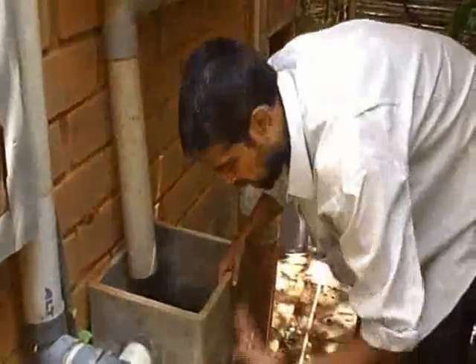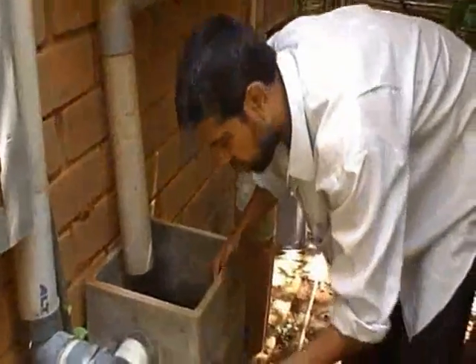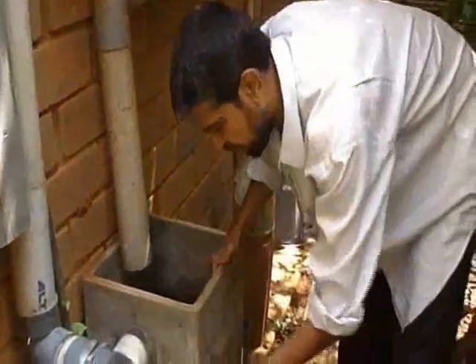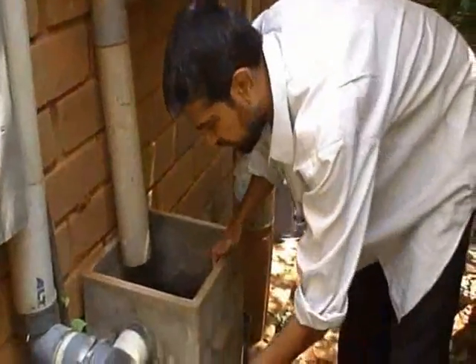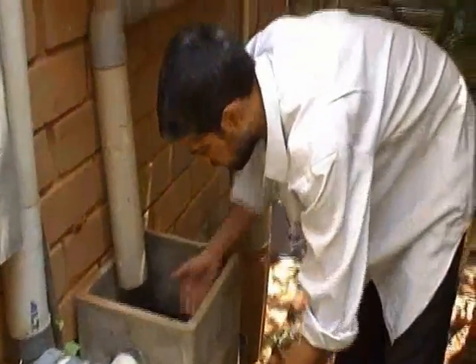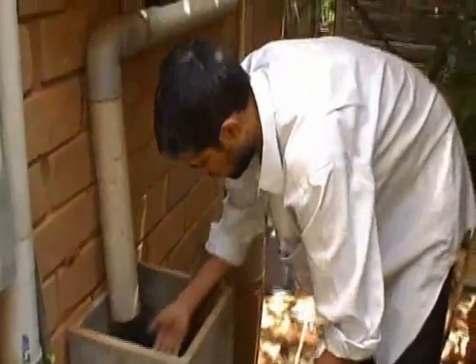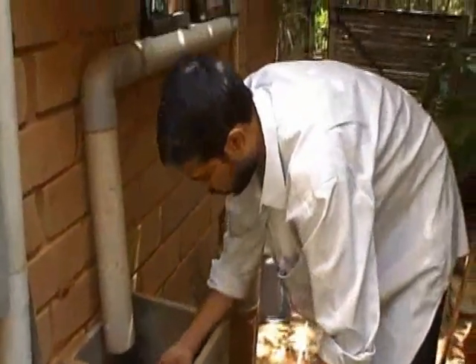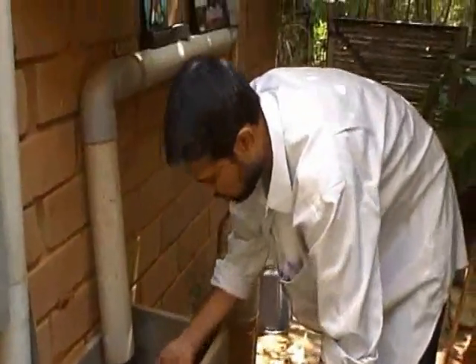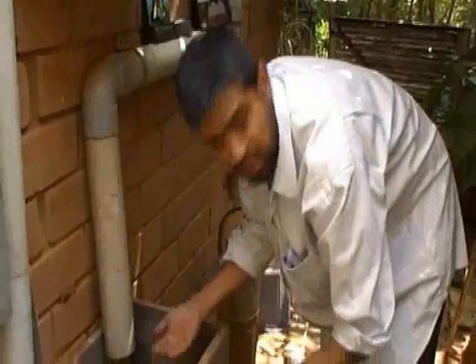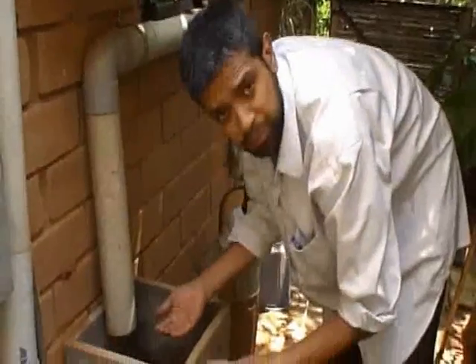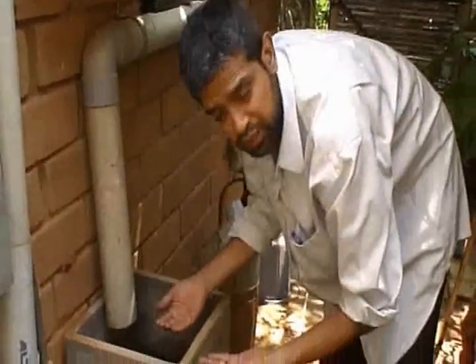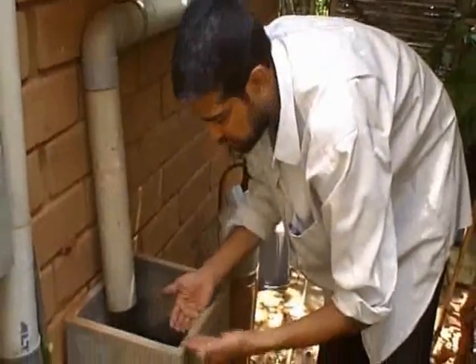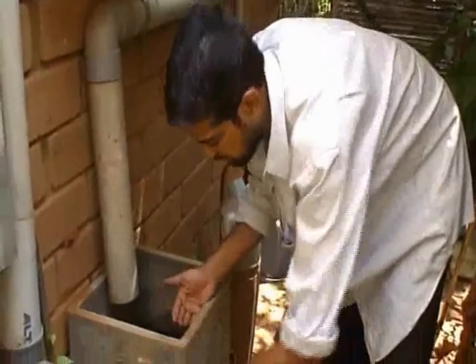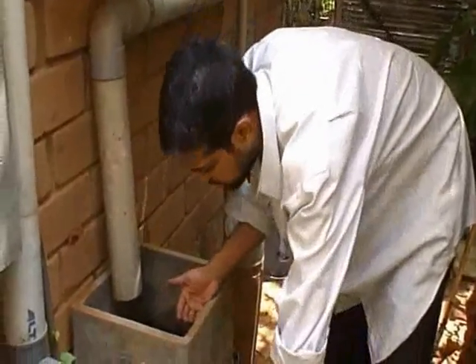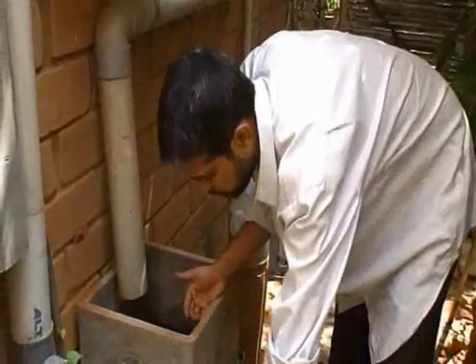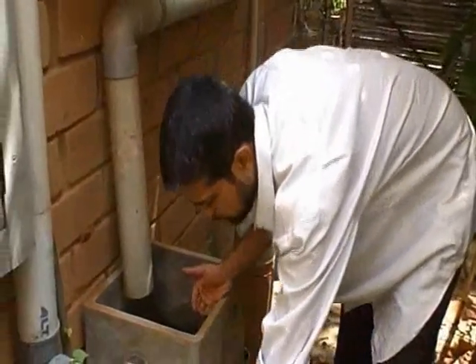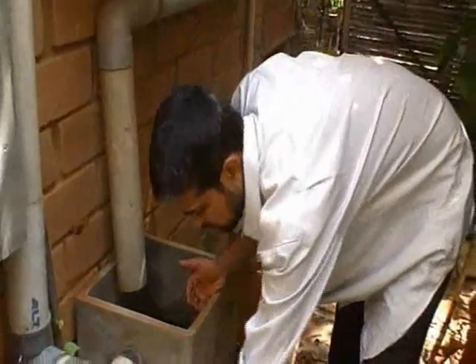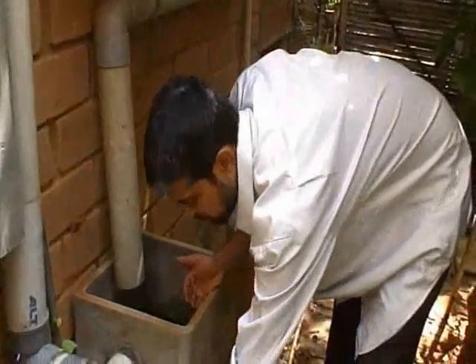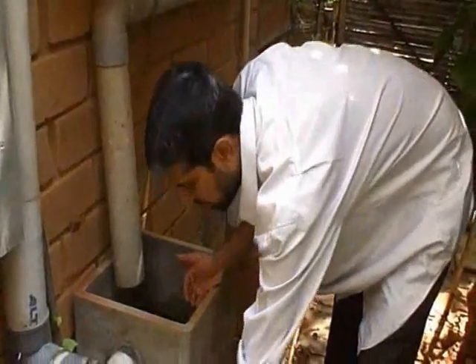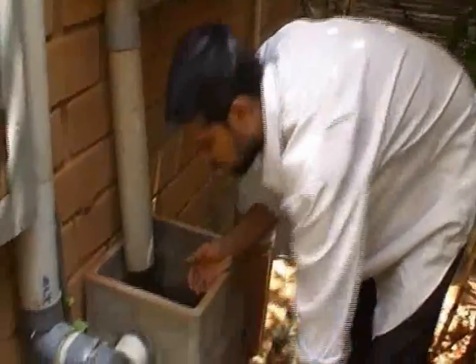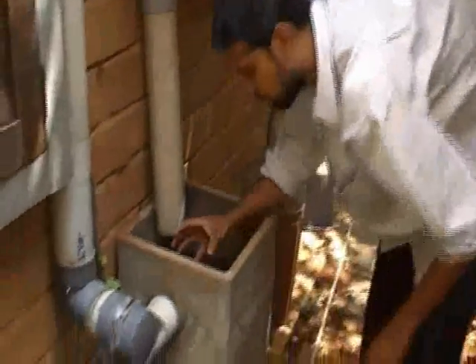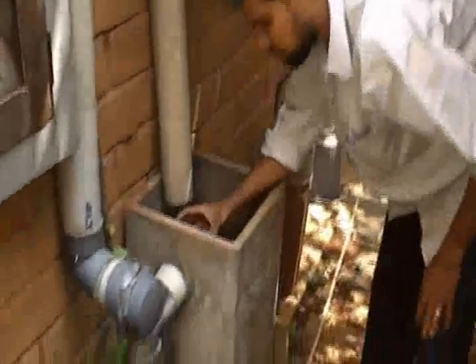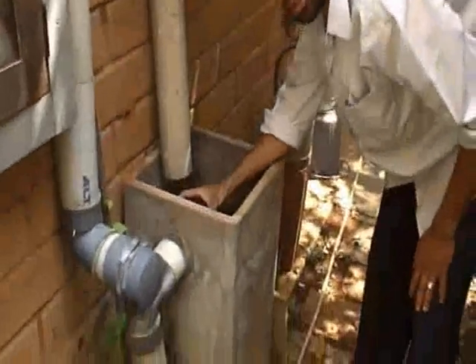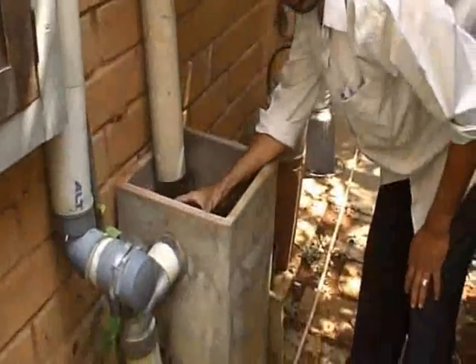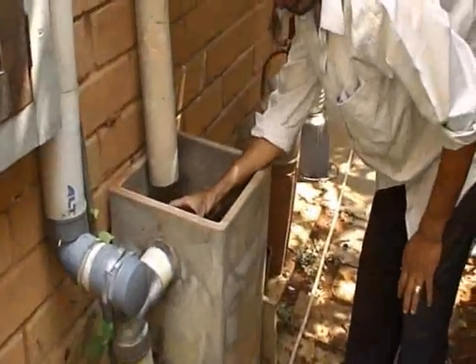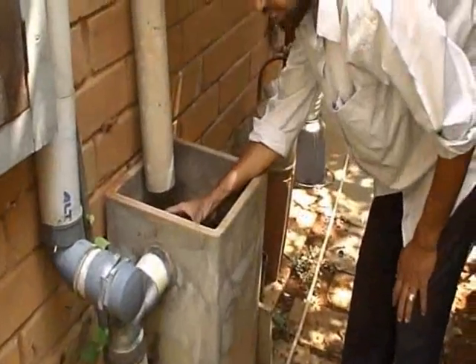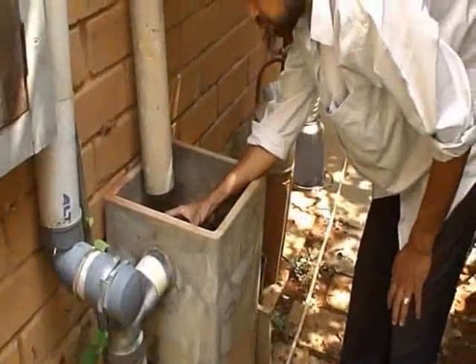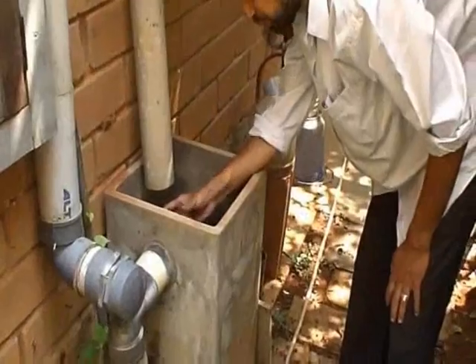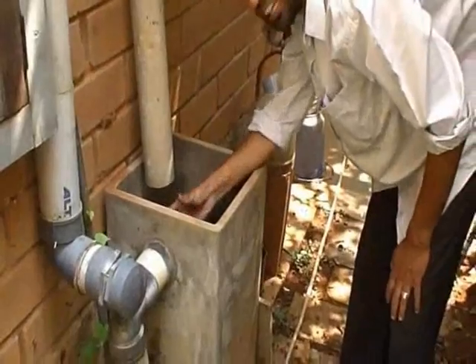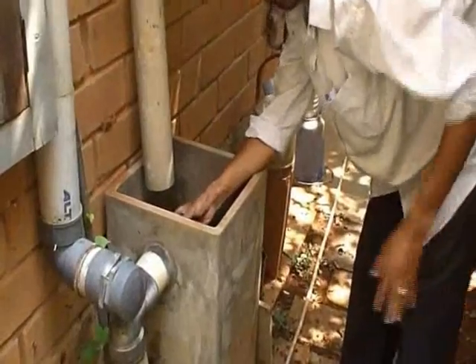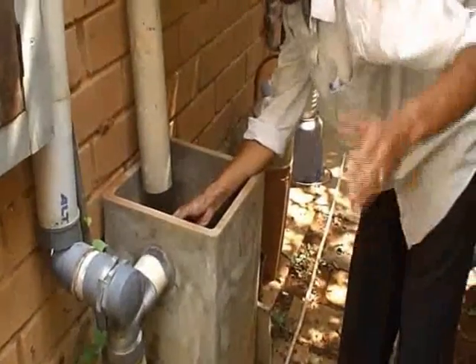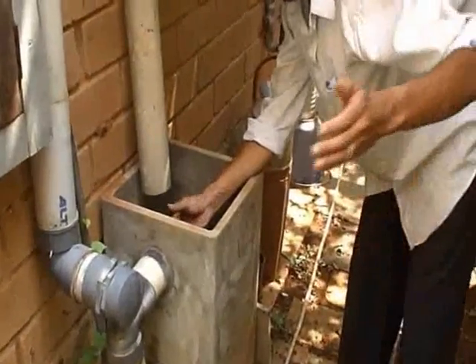If there is very heavy rain, water builds up in the filter and there is a bypass arrangement made. The bypass arrangement has a net to prevent leaves from going in.